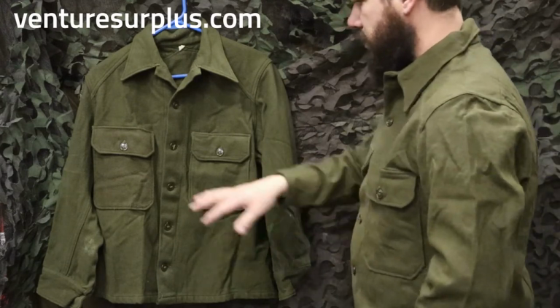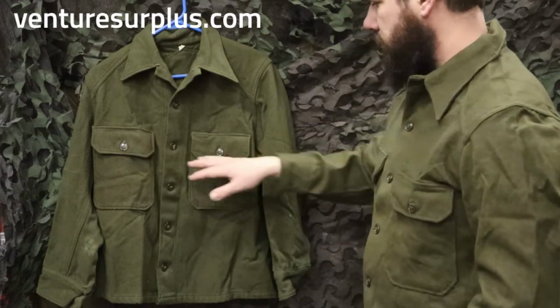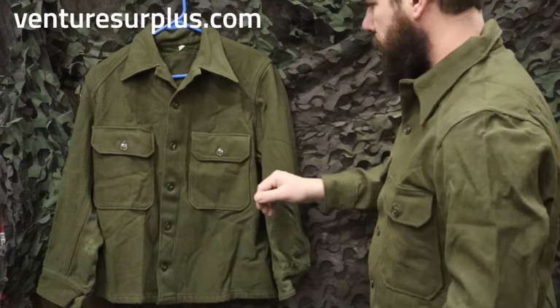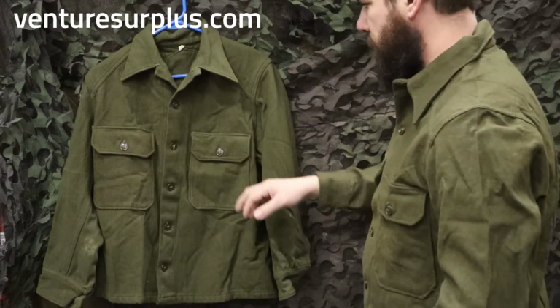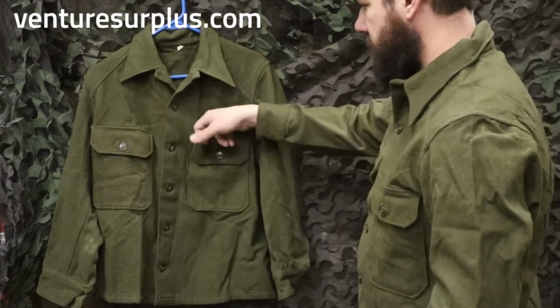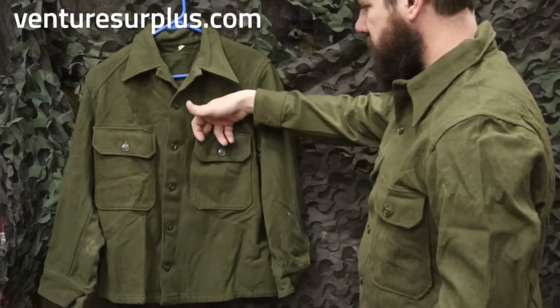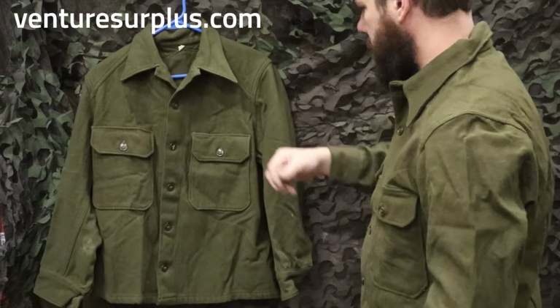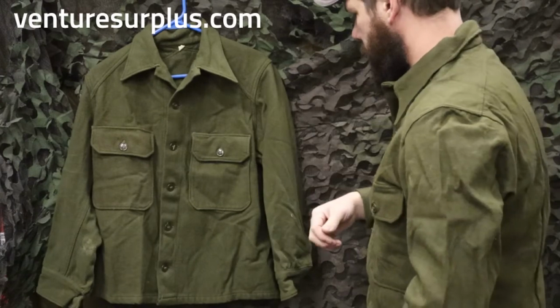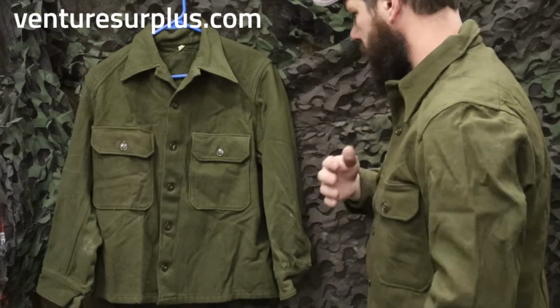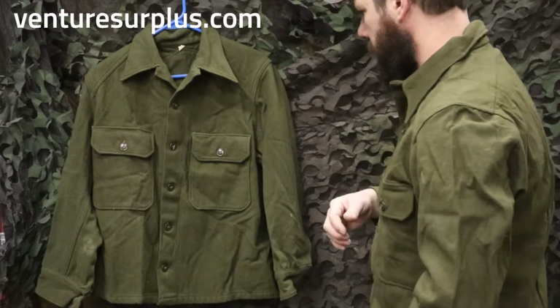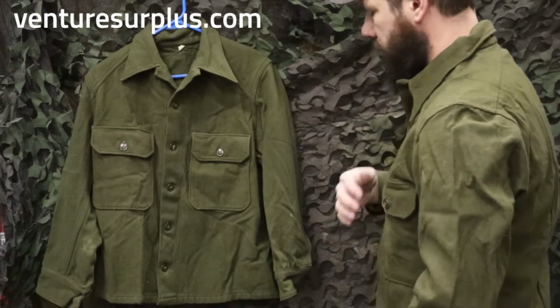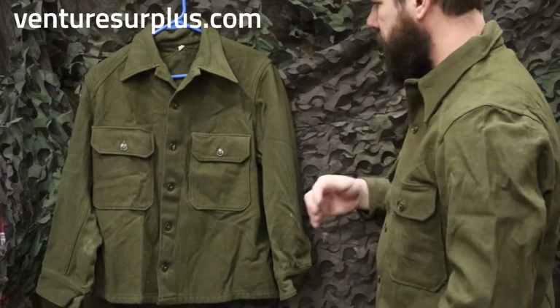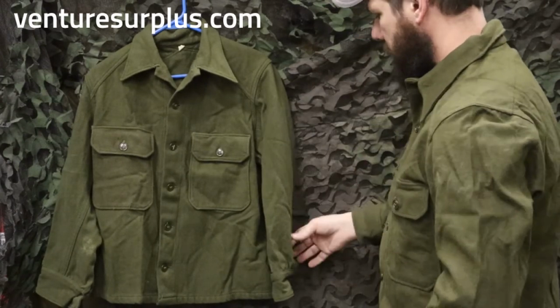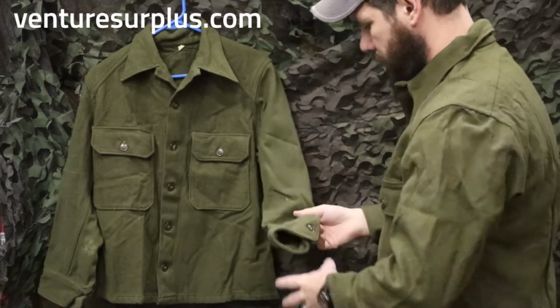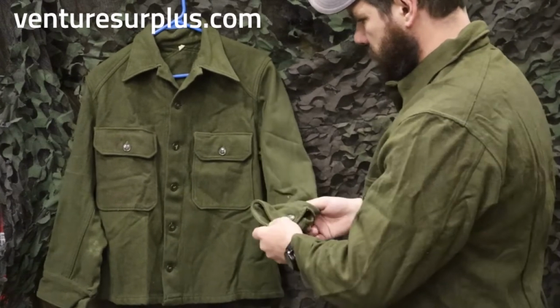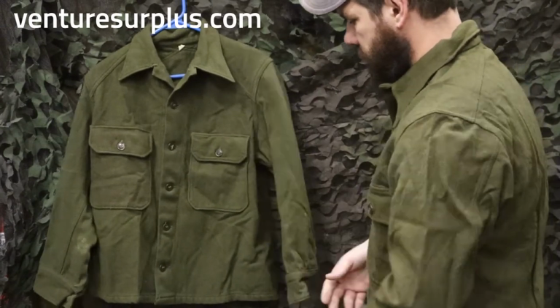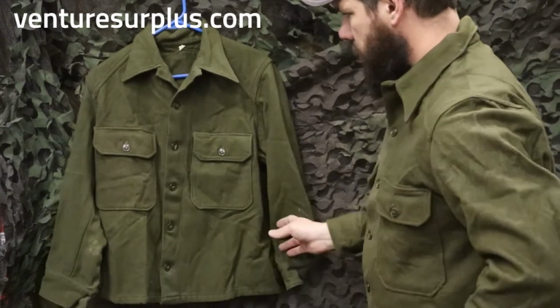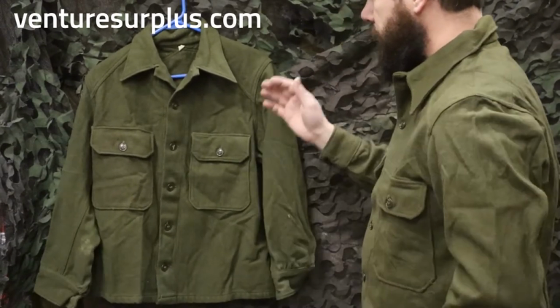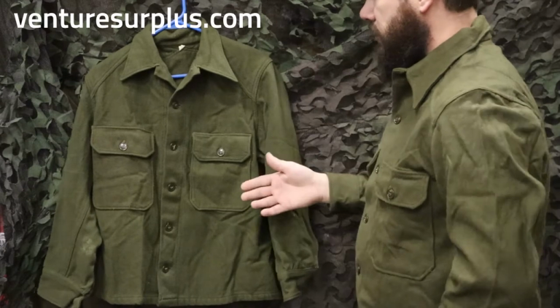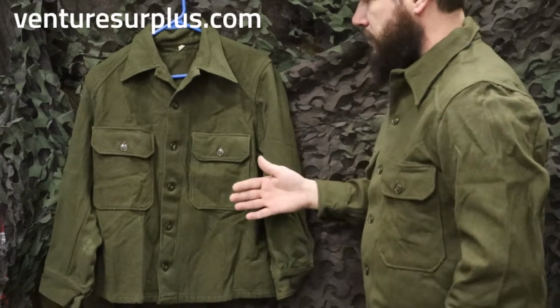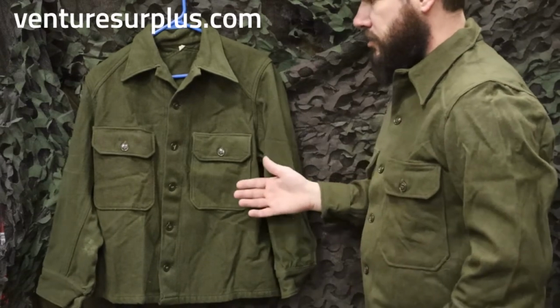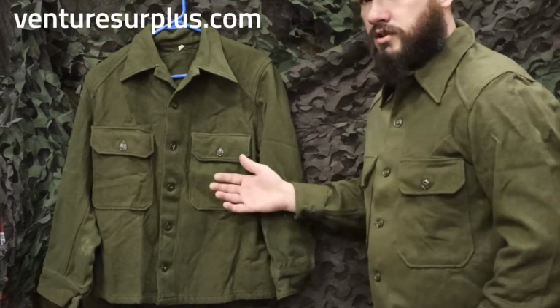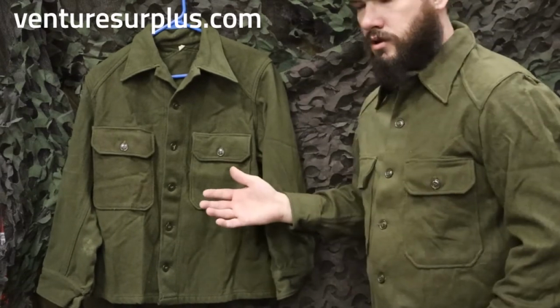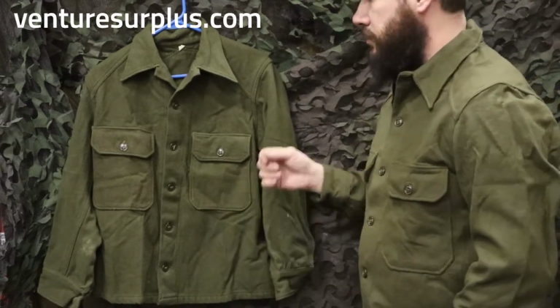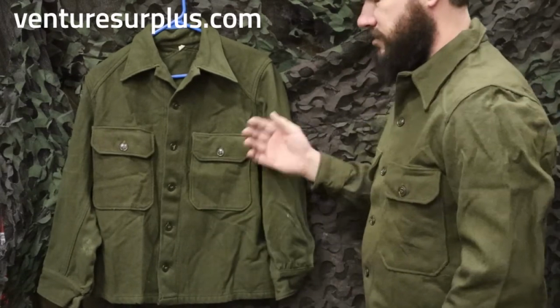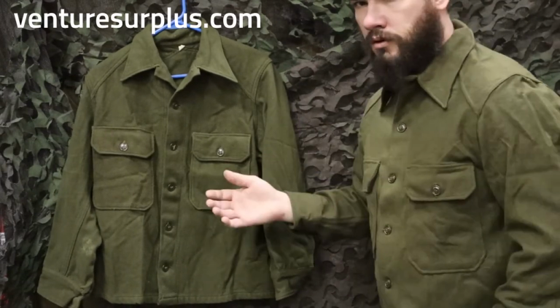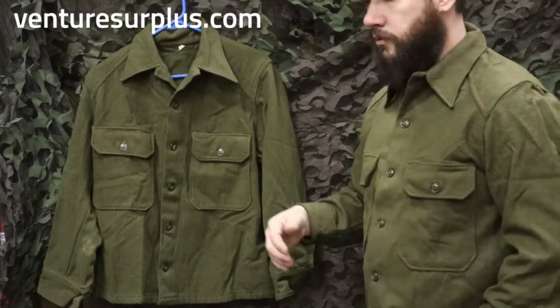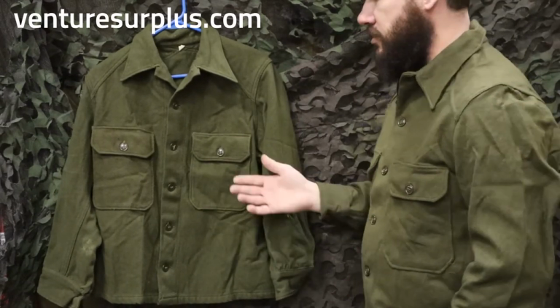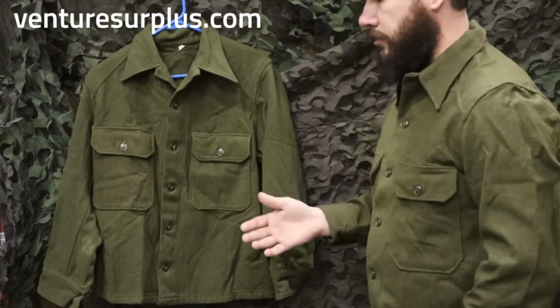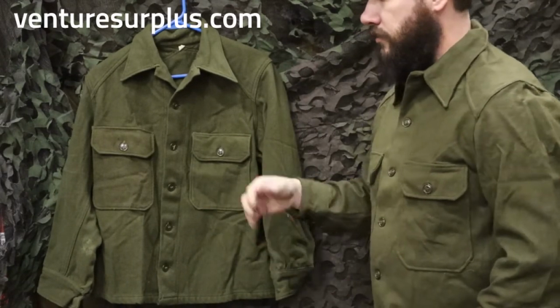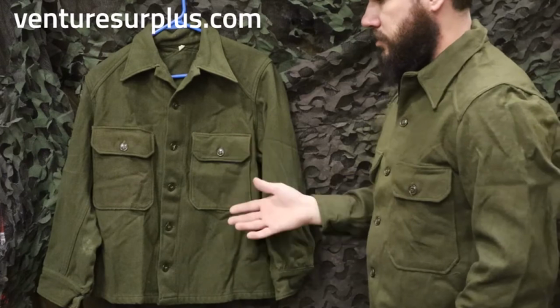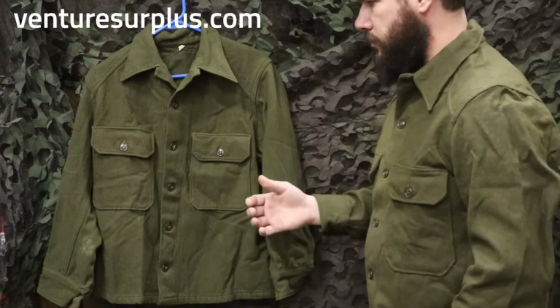You've got two good button chest pockets, a pin slot on the left, and nice button cuffs. If you buy these used, watch out for shrinkage — because it is wool, and if they weren't washed properly they're going to shrink up a little bit.